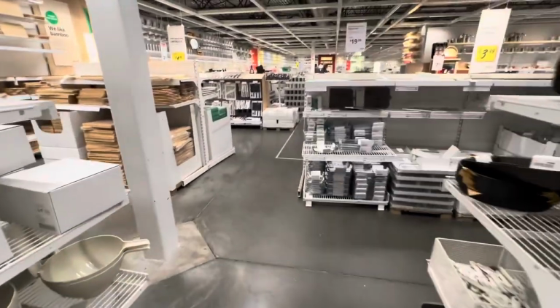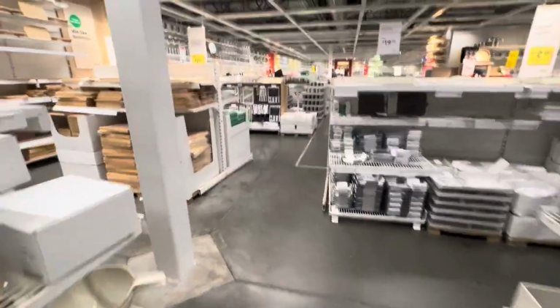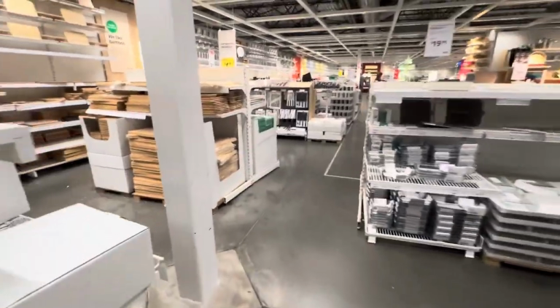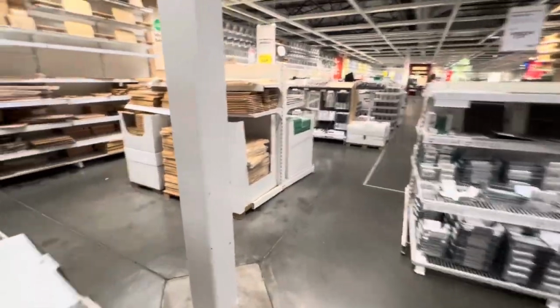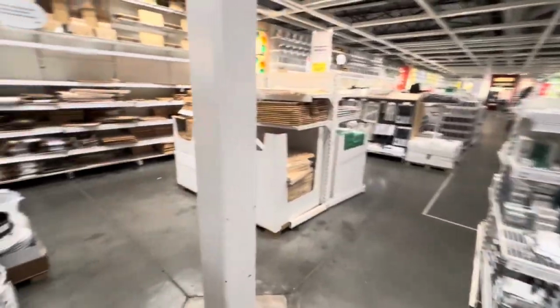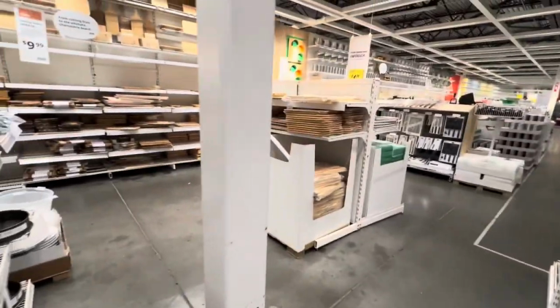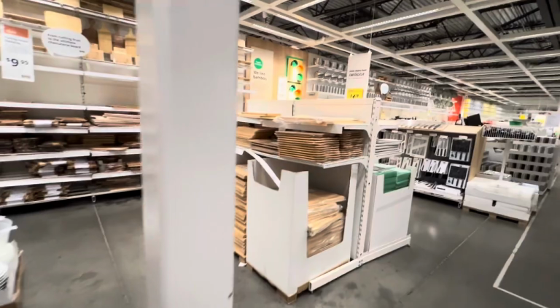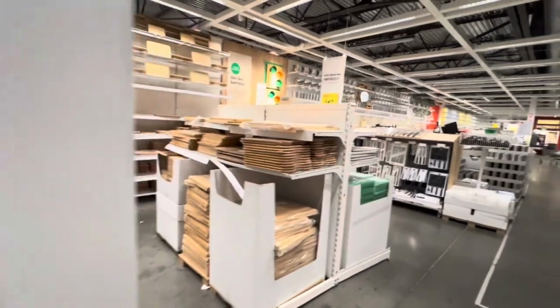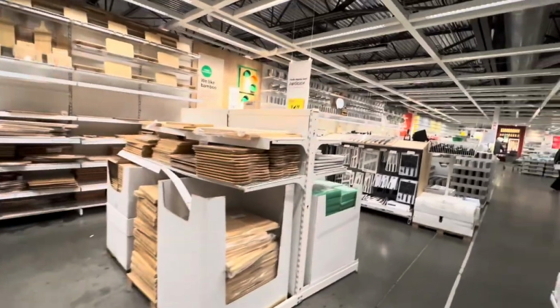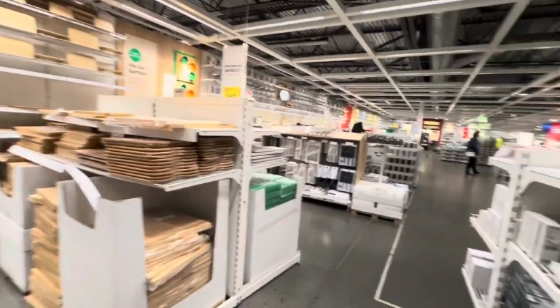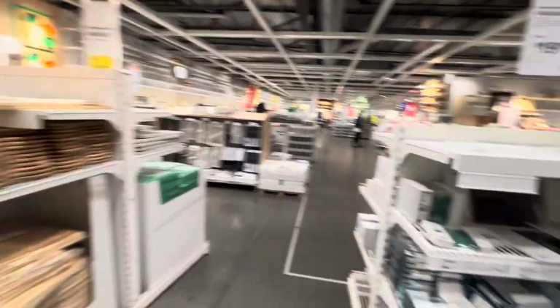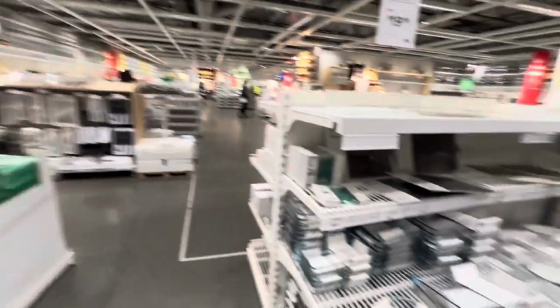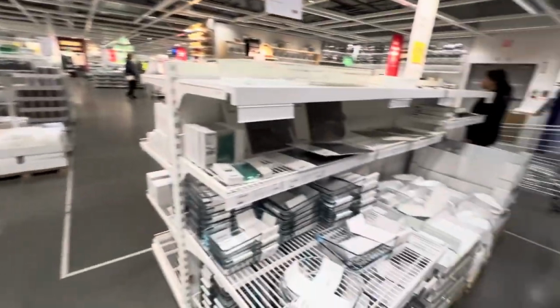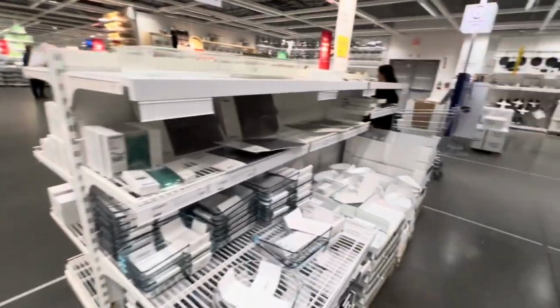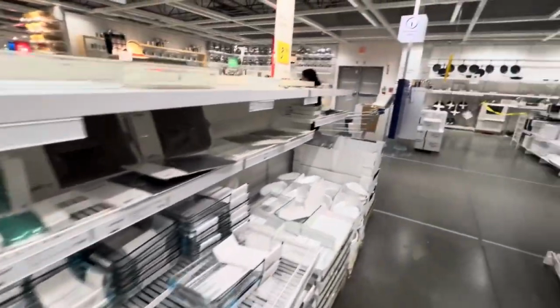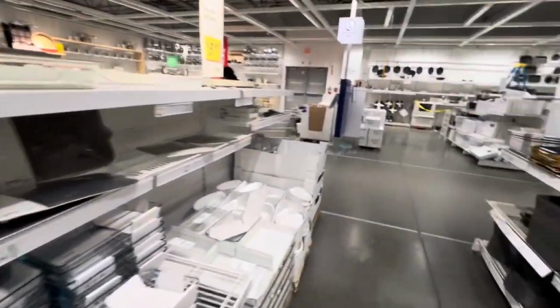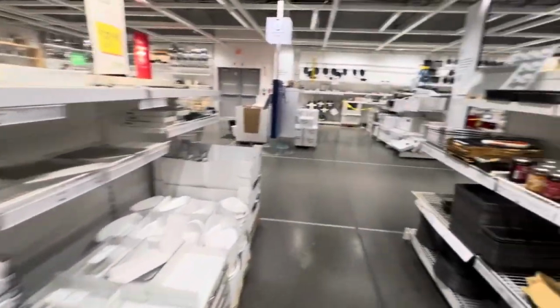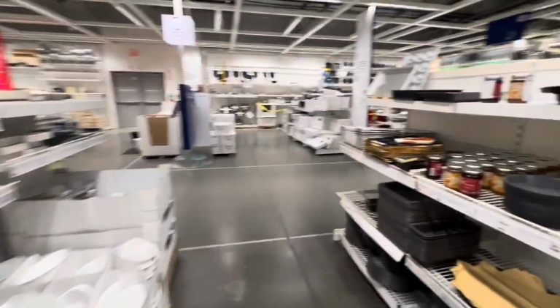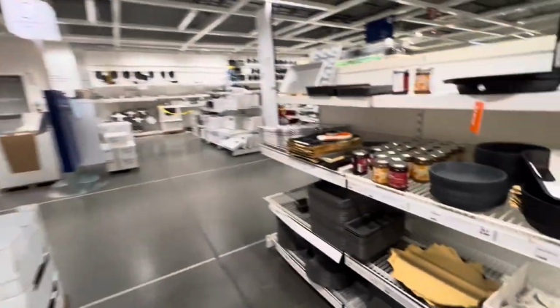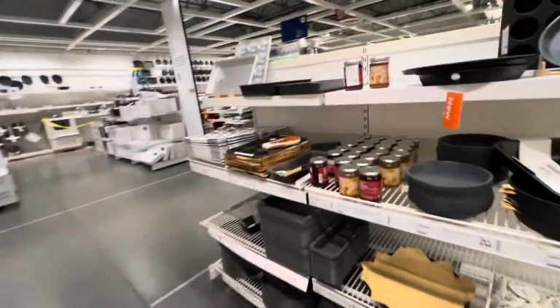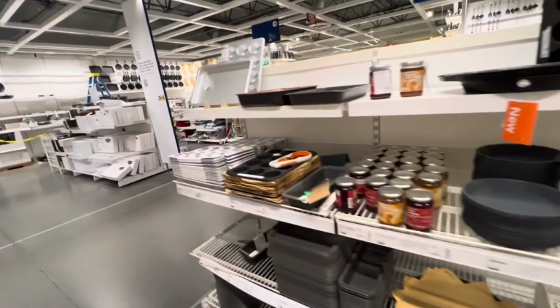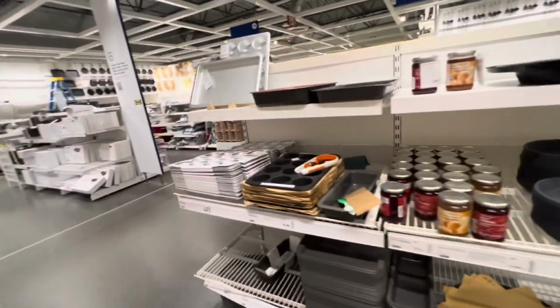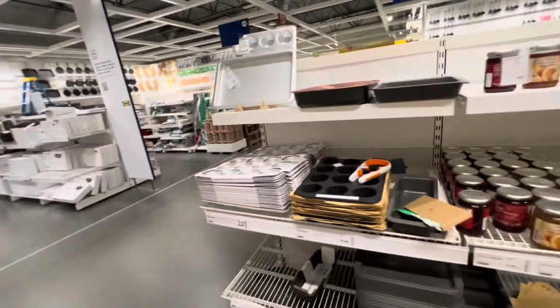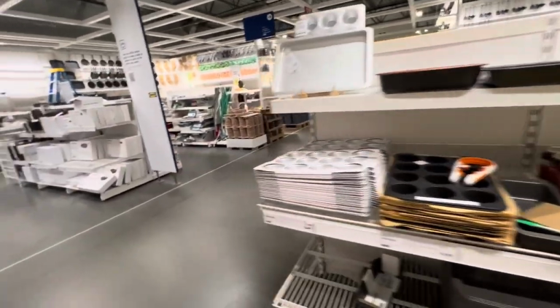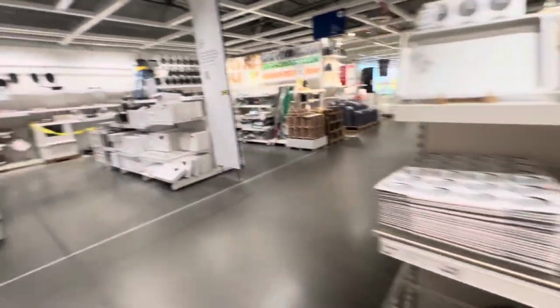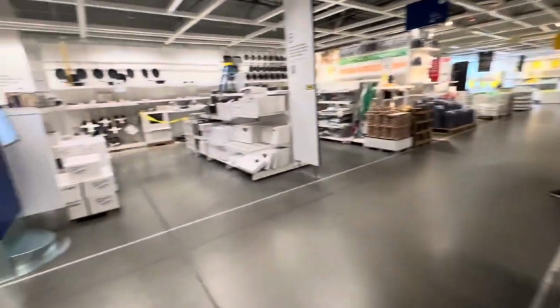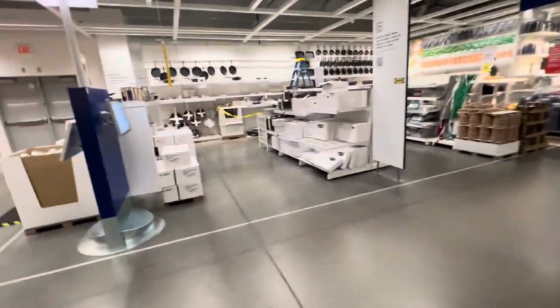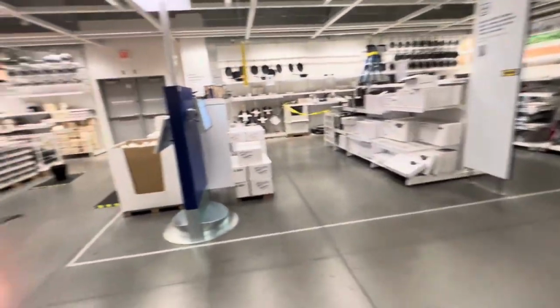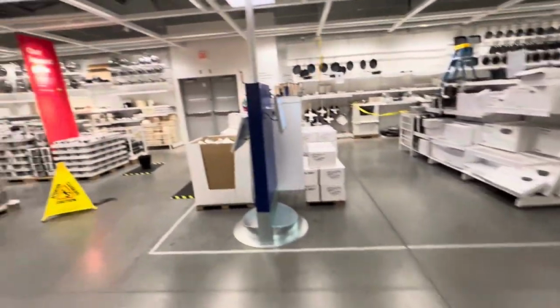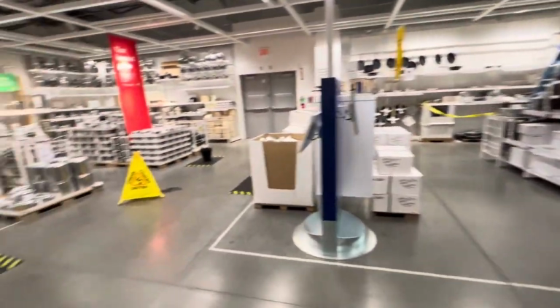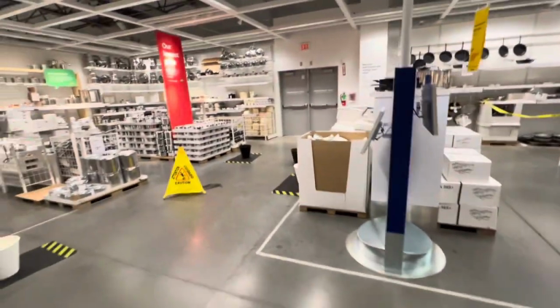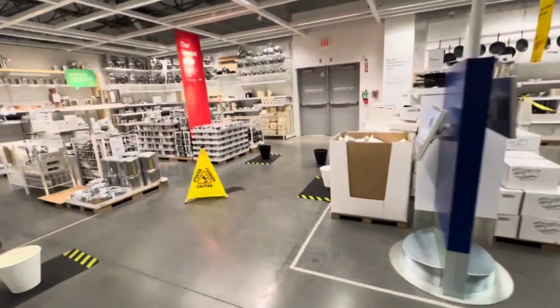French press, where are you? Some pots — if it ain't stainless steel, I don't want them.